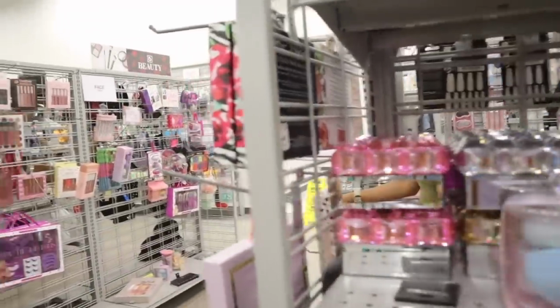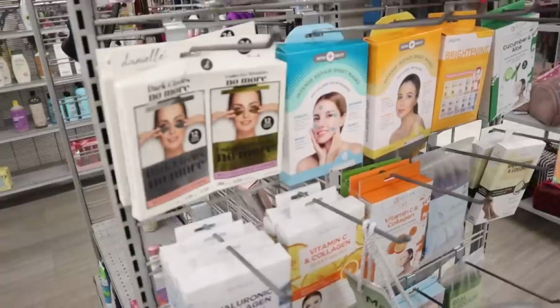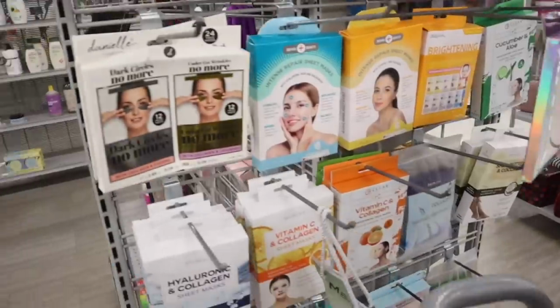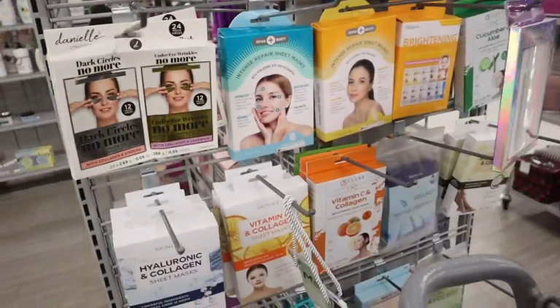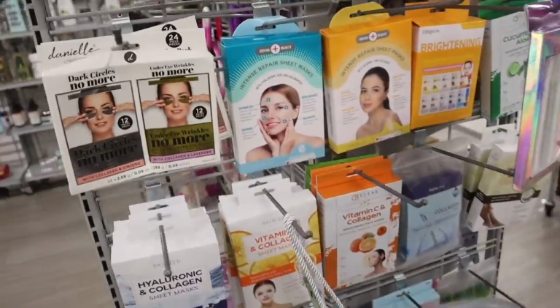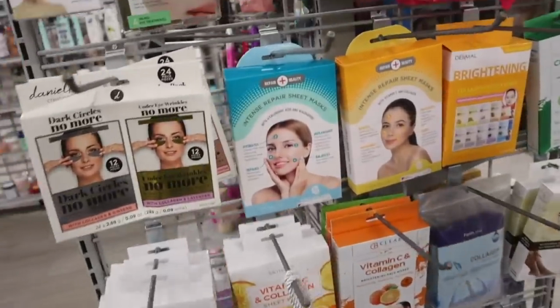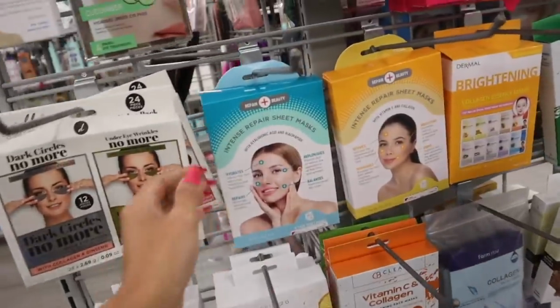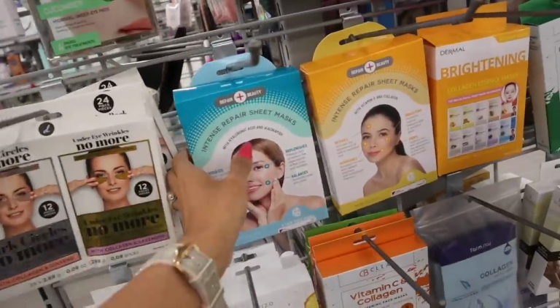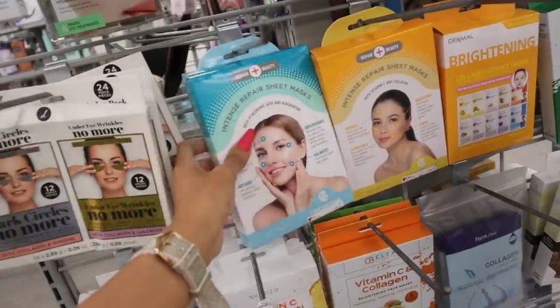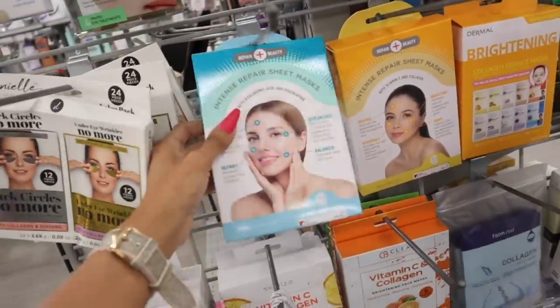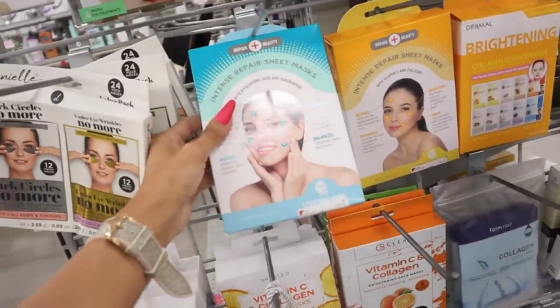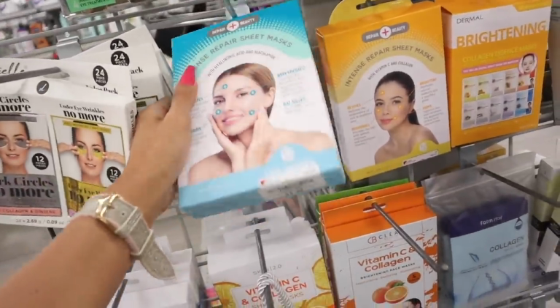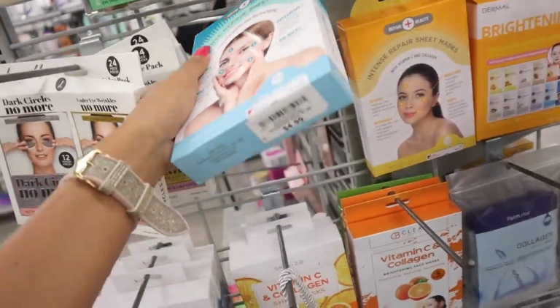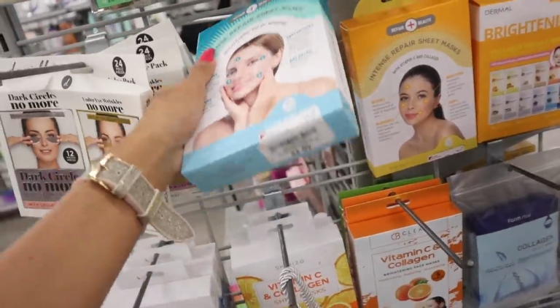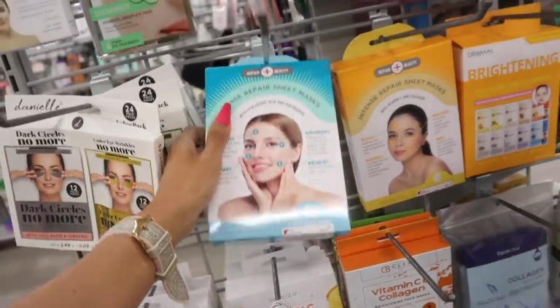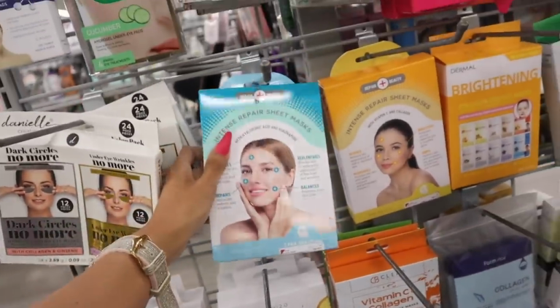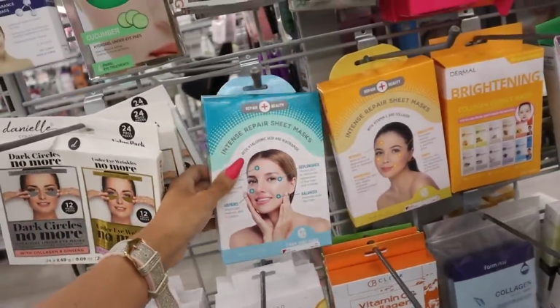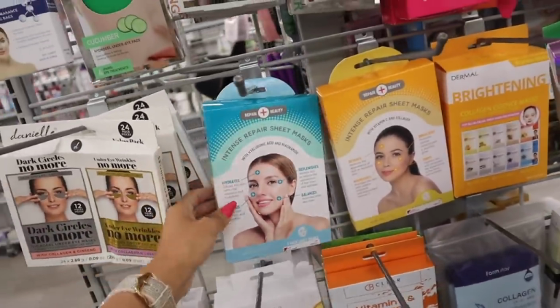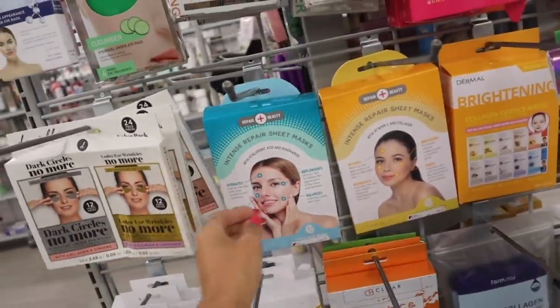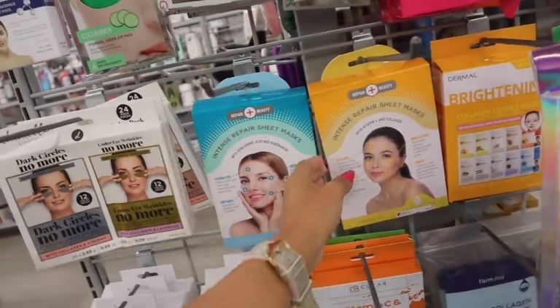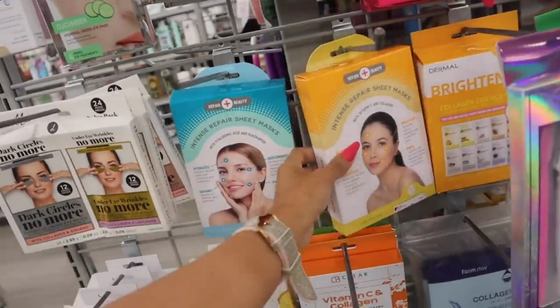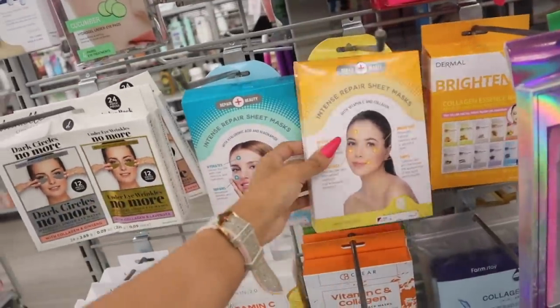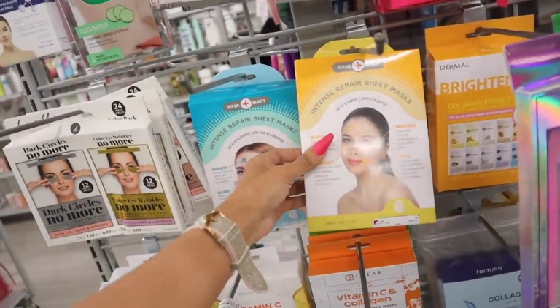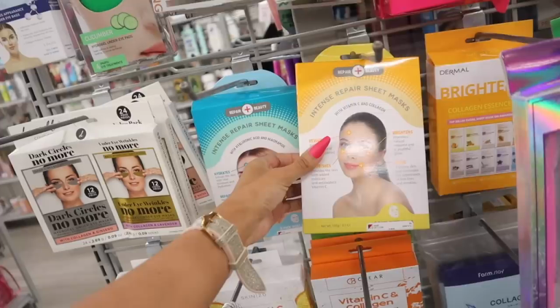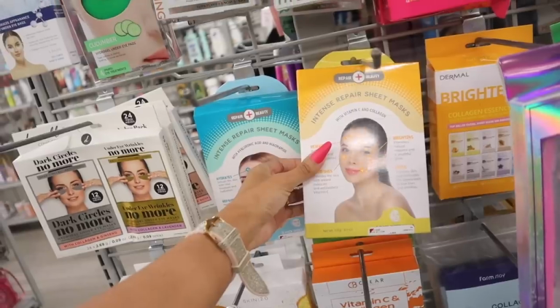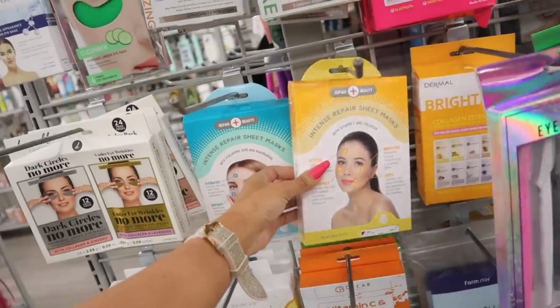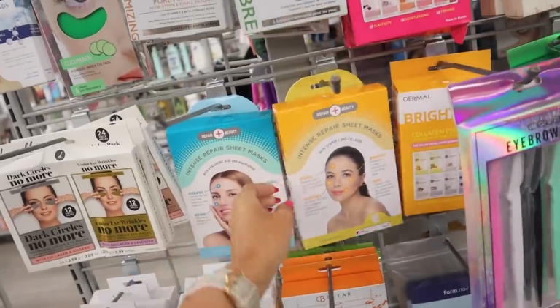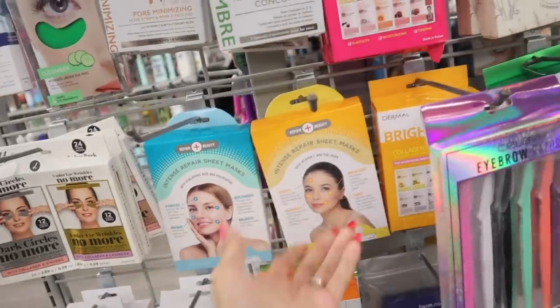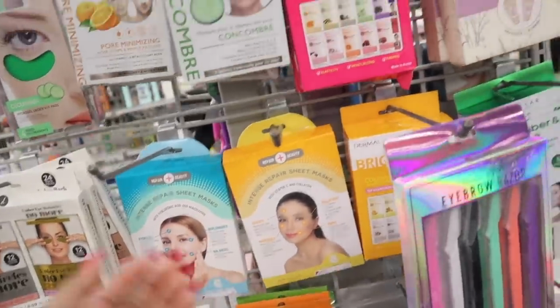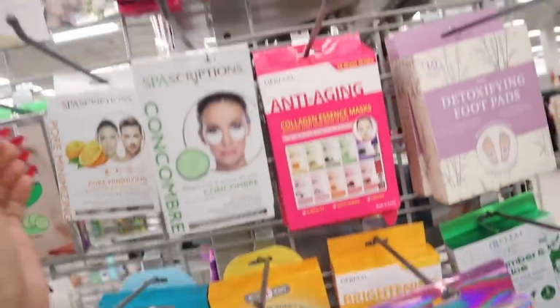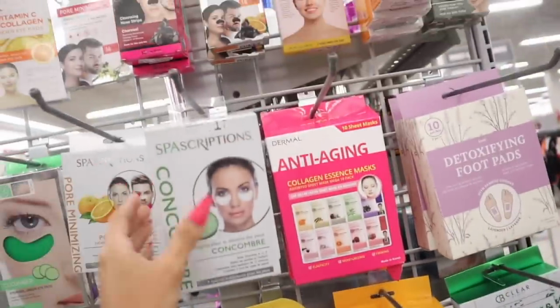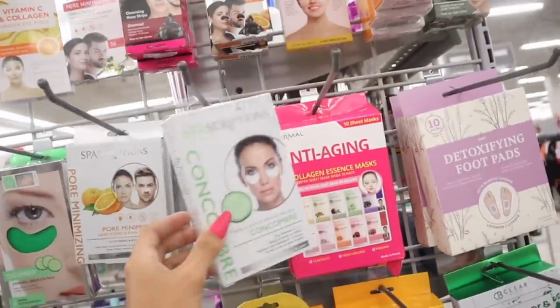Over here they have Intense Repair Sheet Masks — how adorable. Most of these are $5. They also have Brightening and Anti-Aging Intense Repair Sheet Masks.